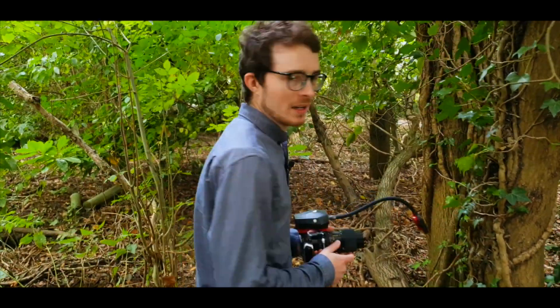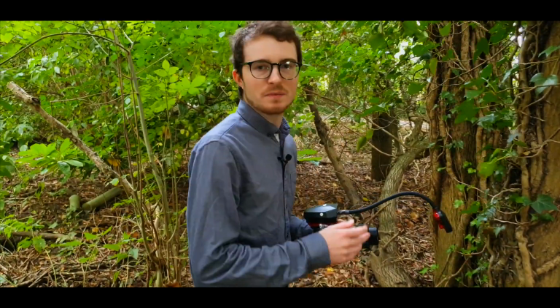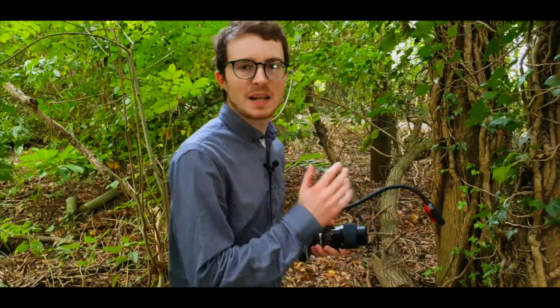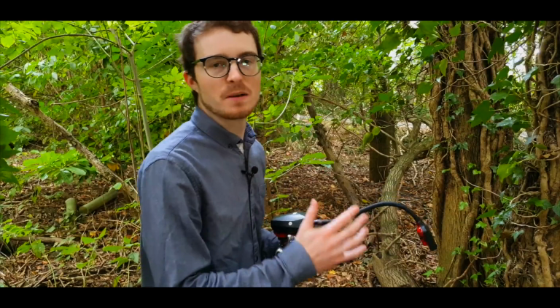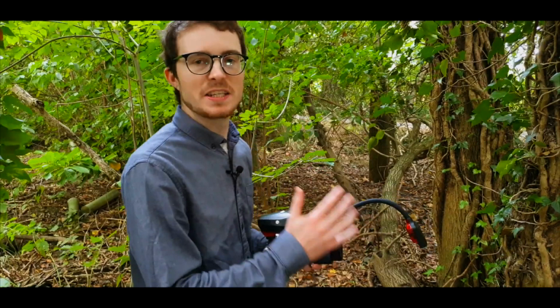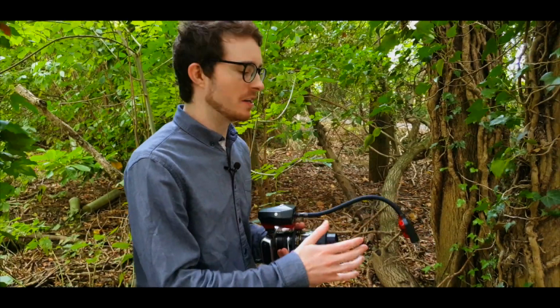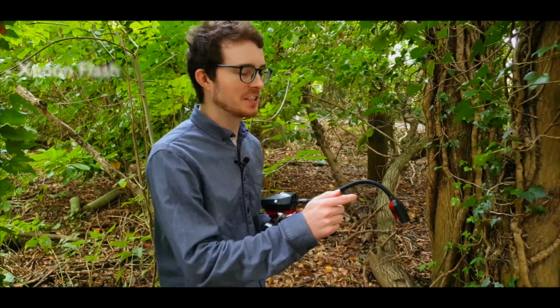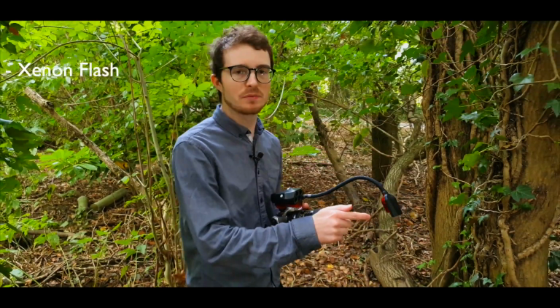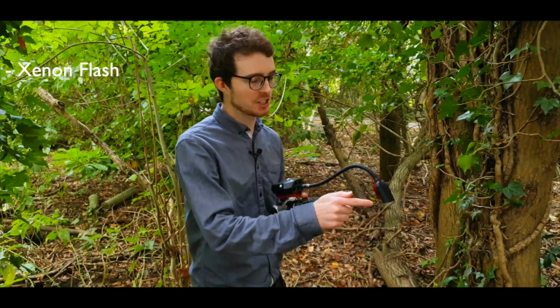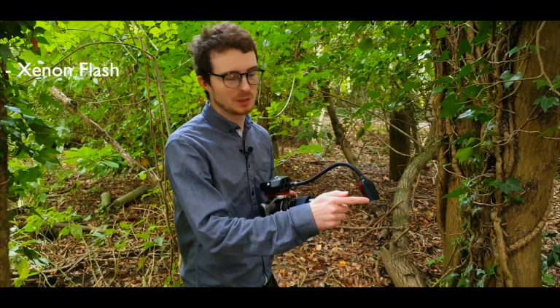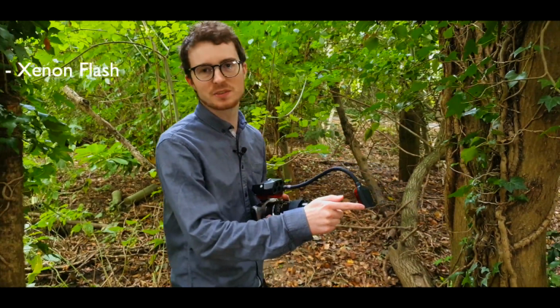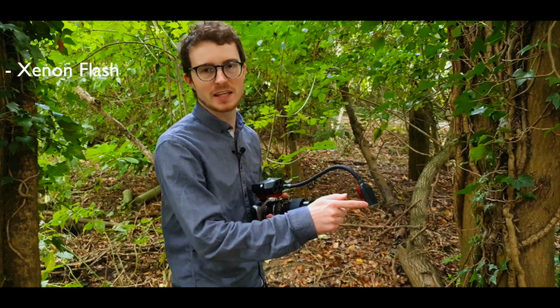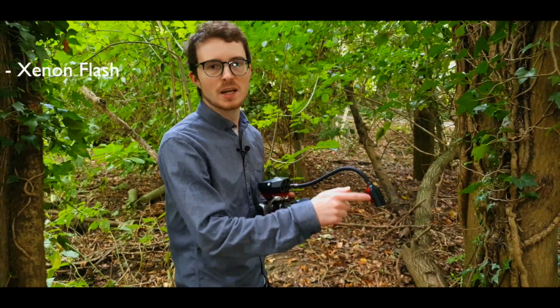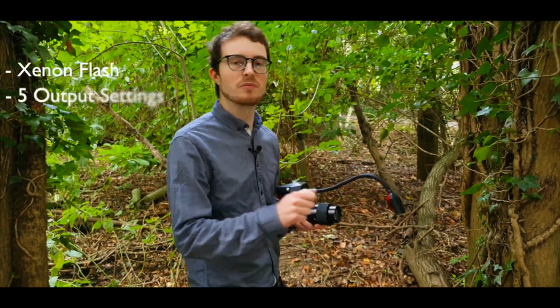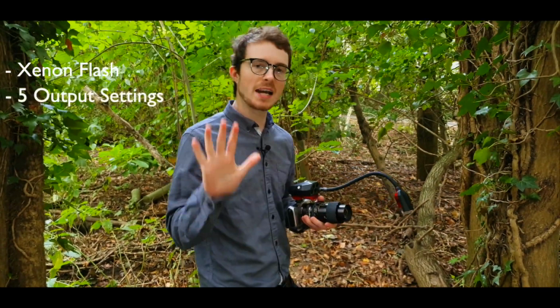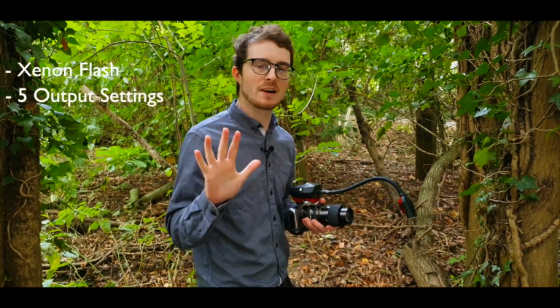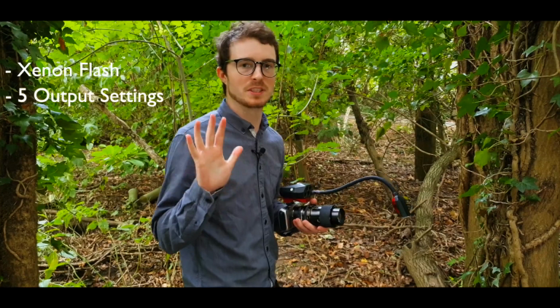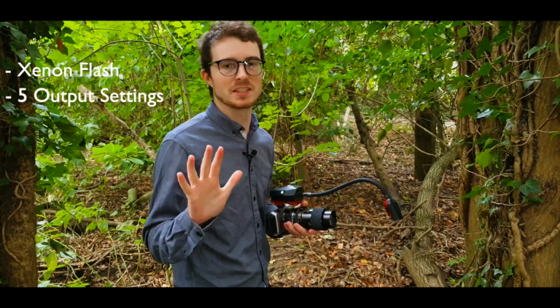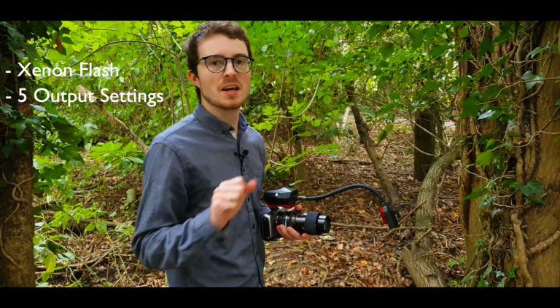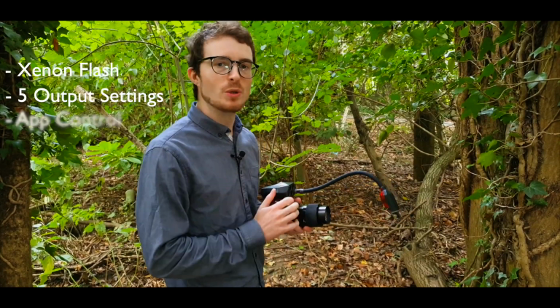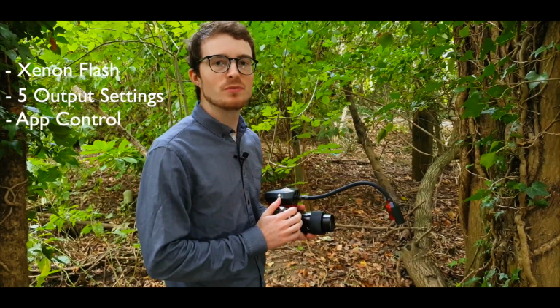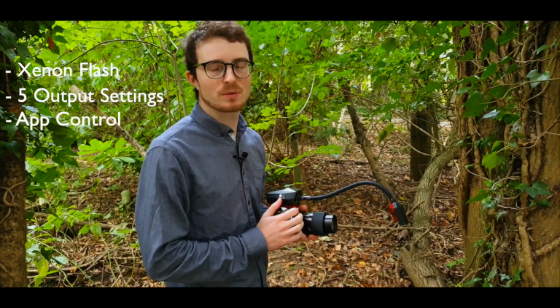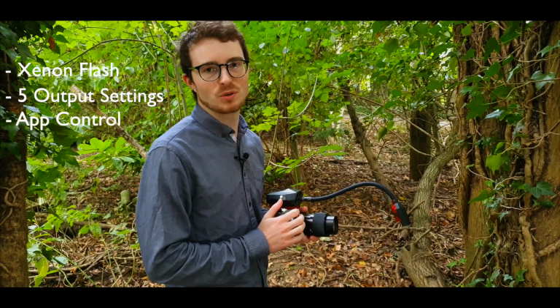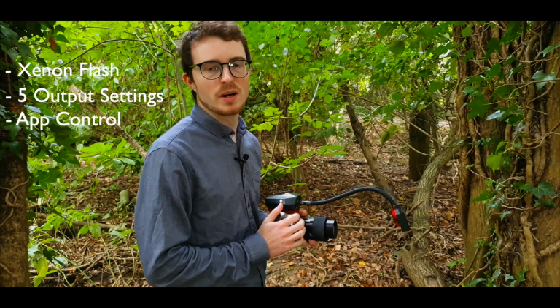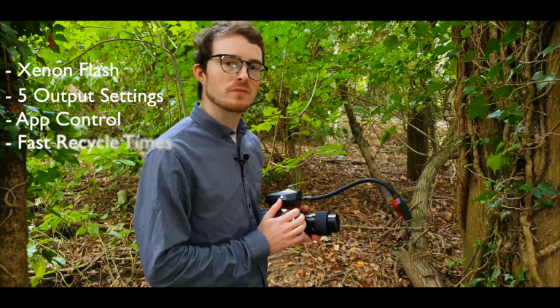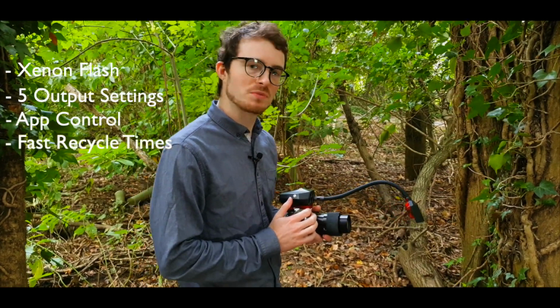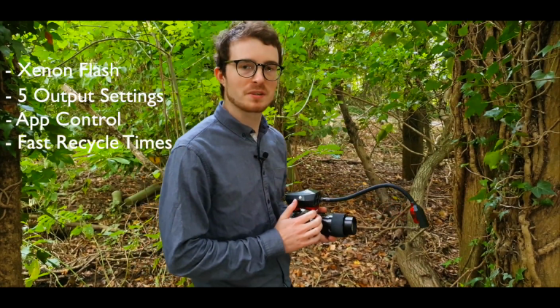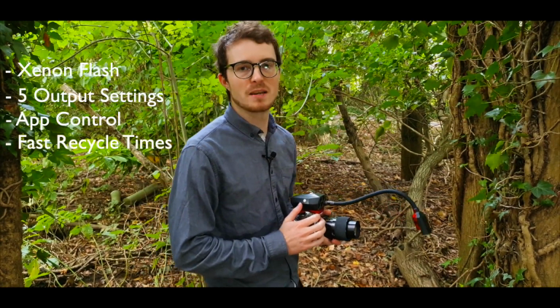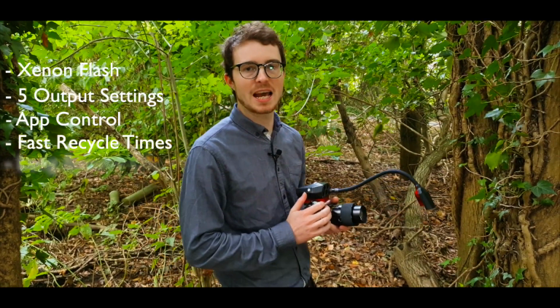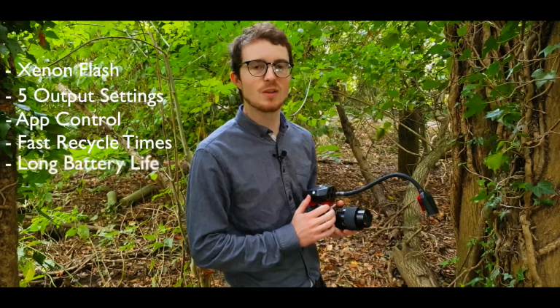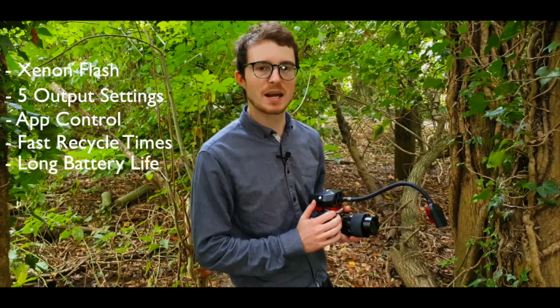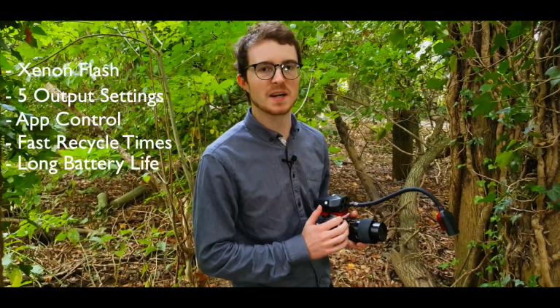The flash arms feature a Xenon flash built into the head with five output settings, Bluetooth app control, fast recycle times and a long battery life.